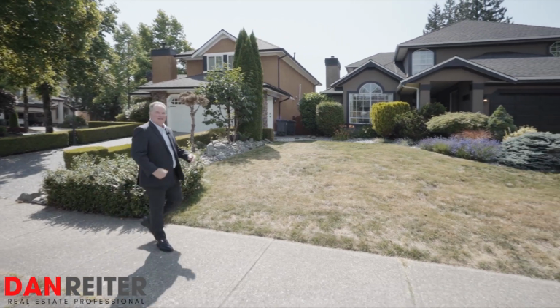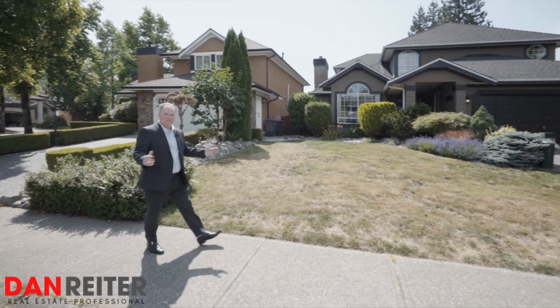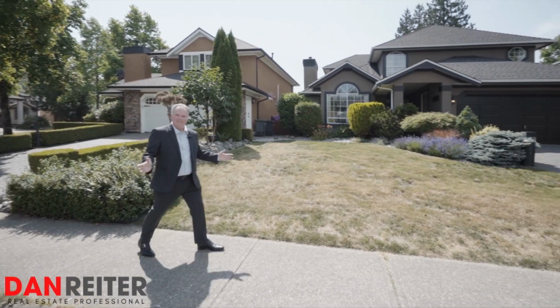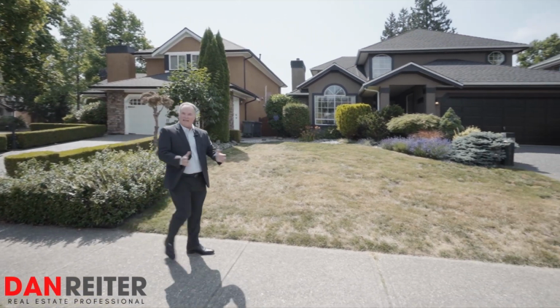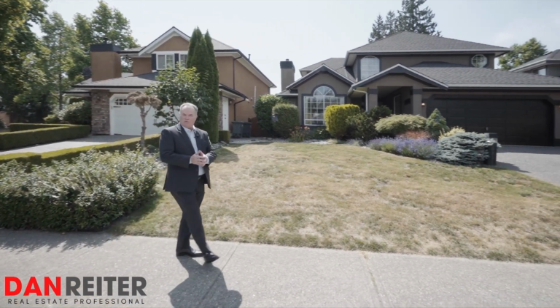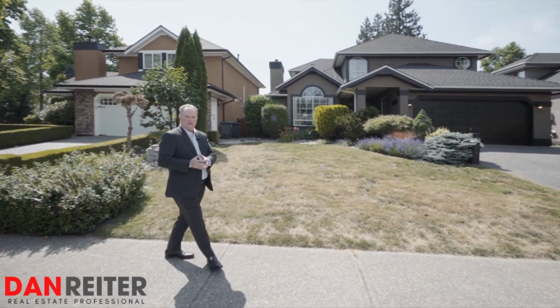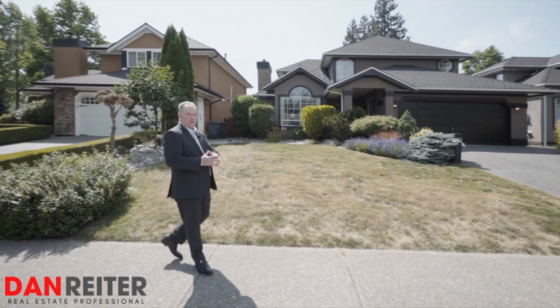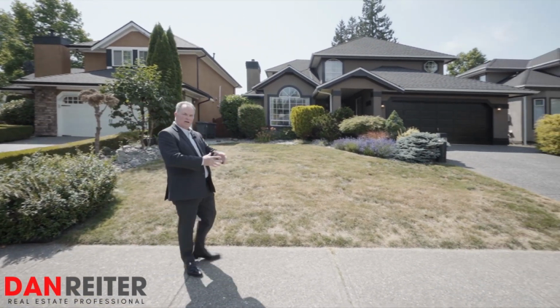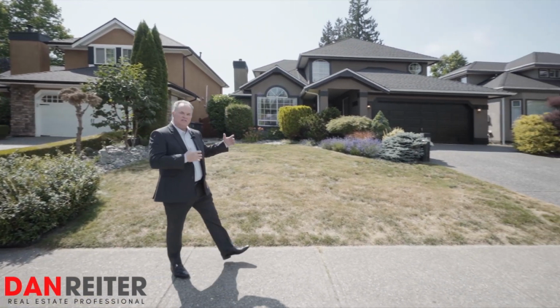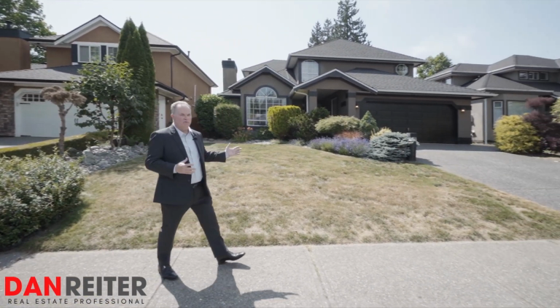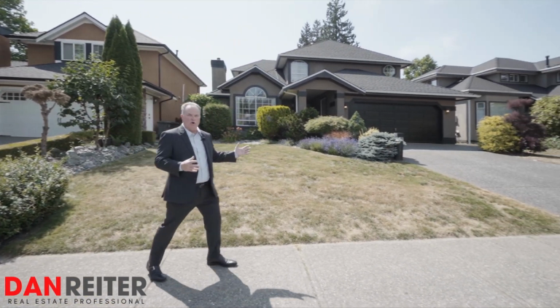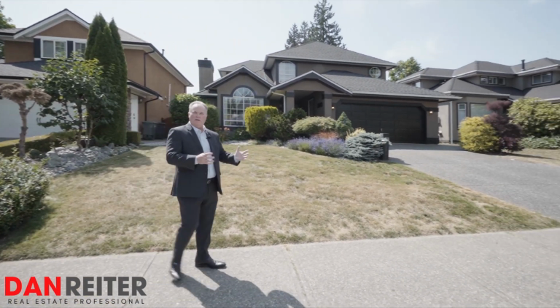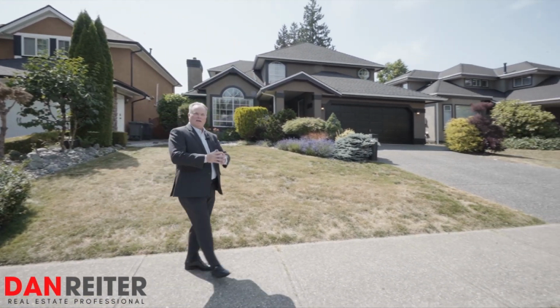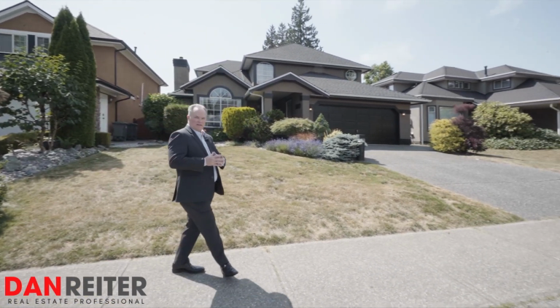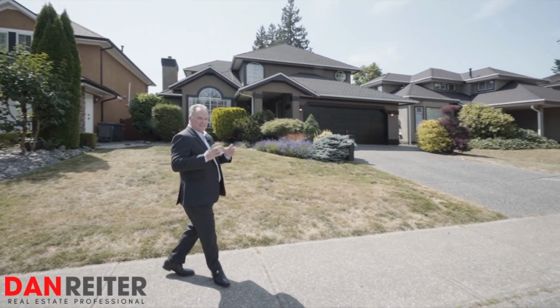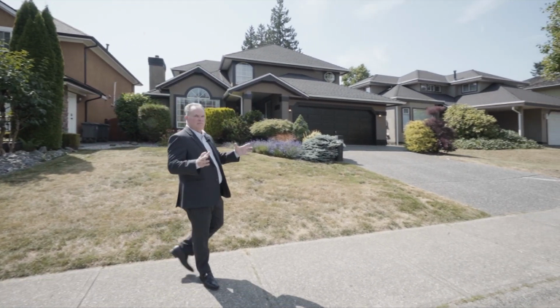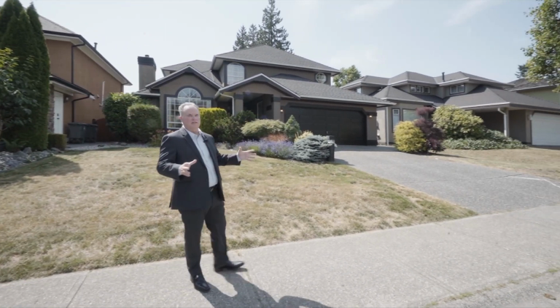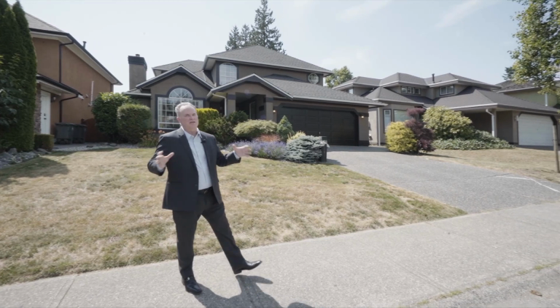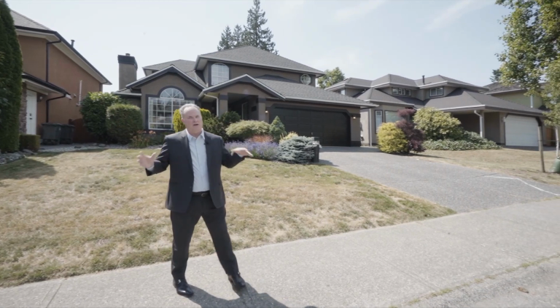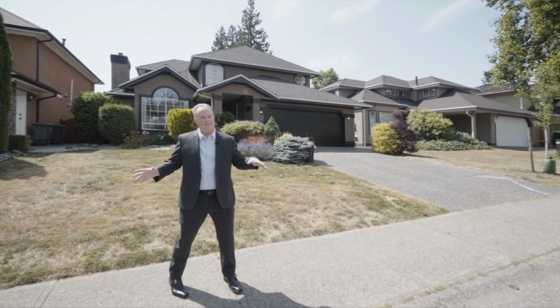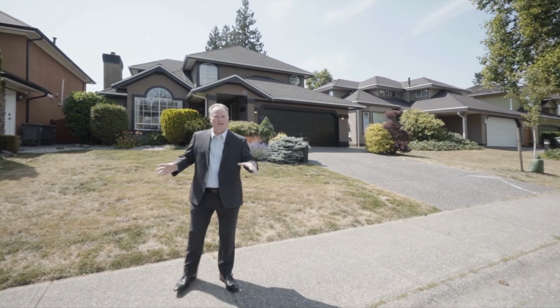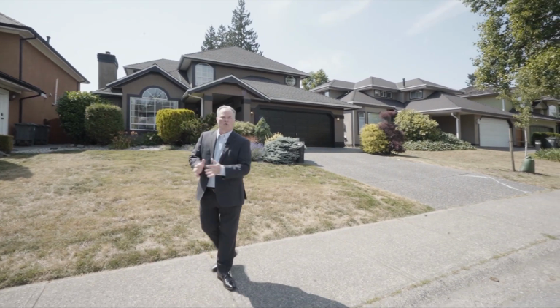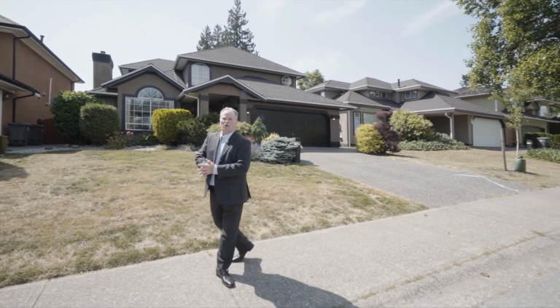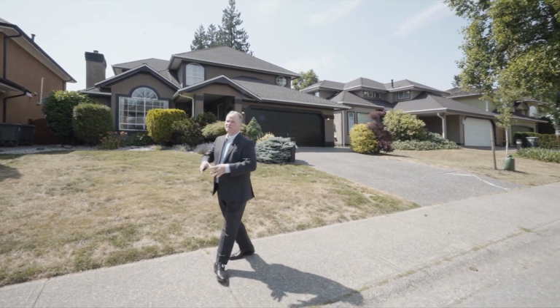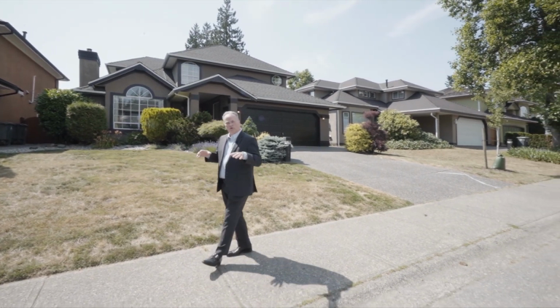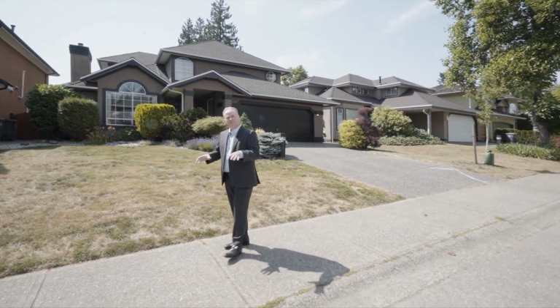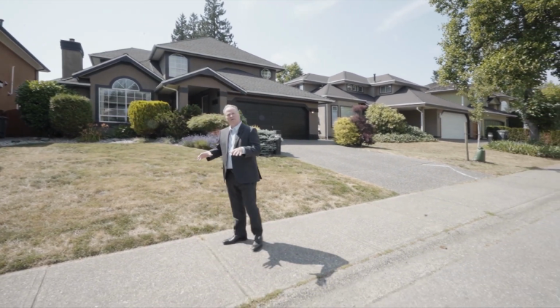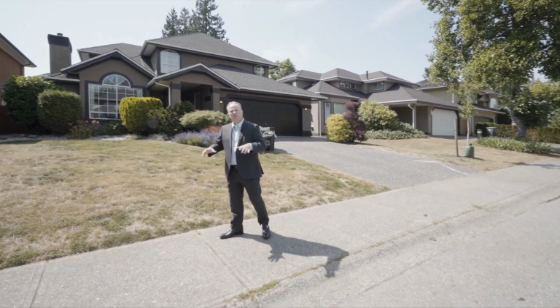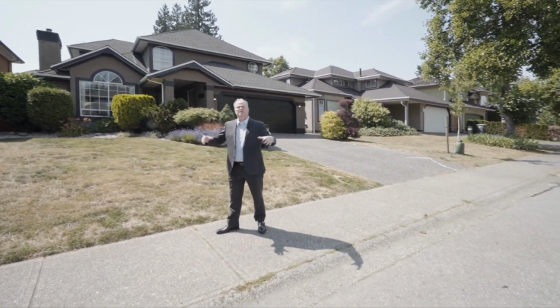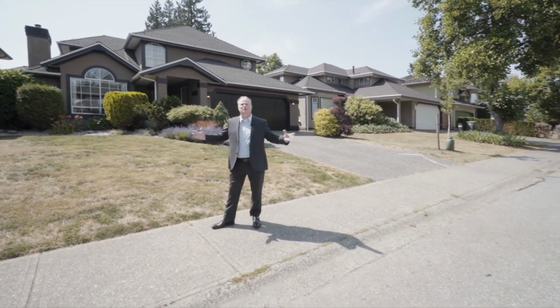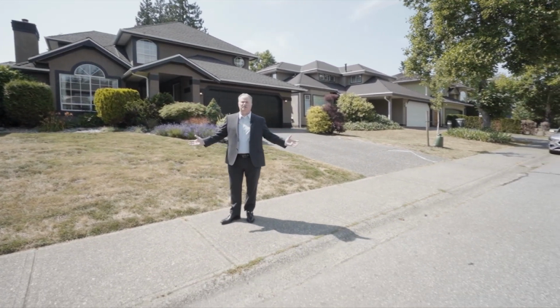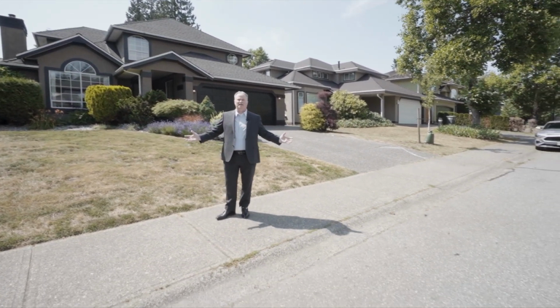Hi friends, today we're going to tour this beautiful home in one of the nicest communities here in our city. We are in the North Point subdivision here in Fraser Heights.